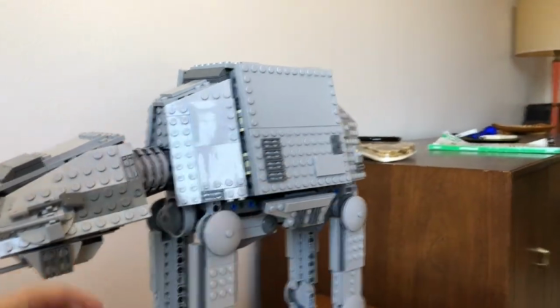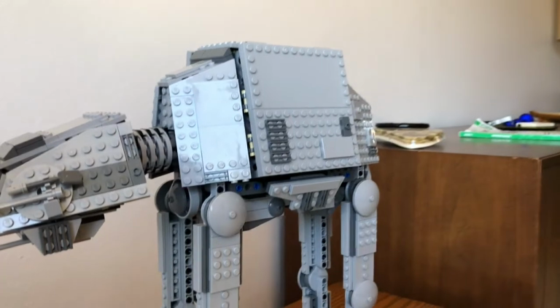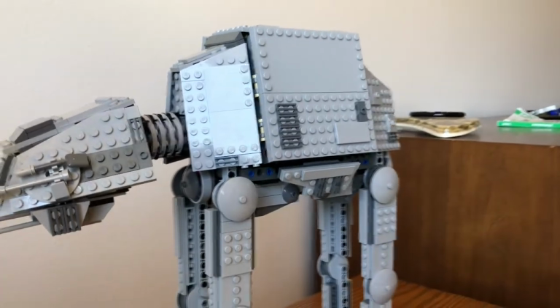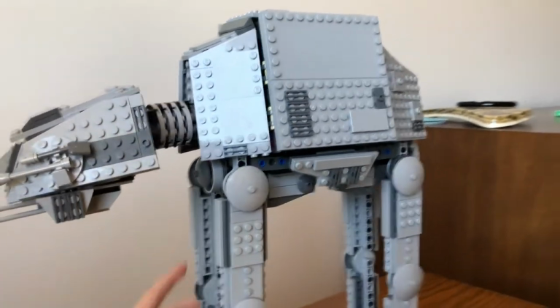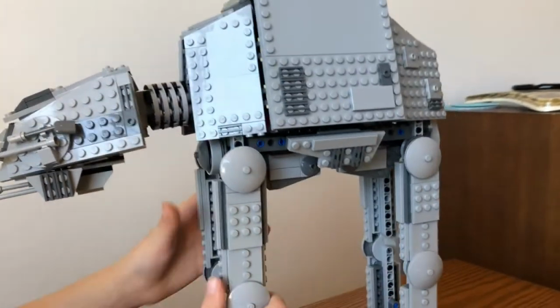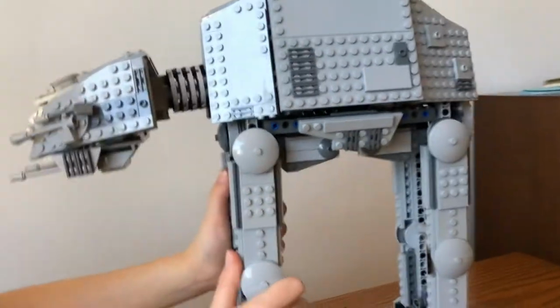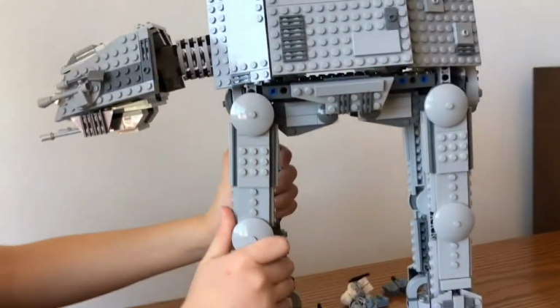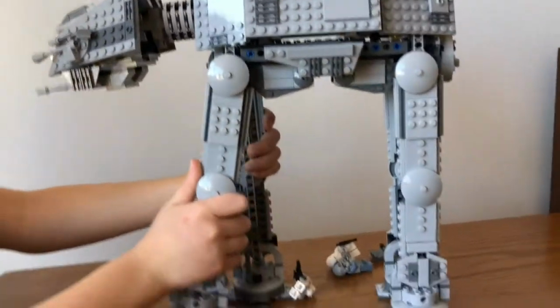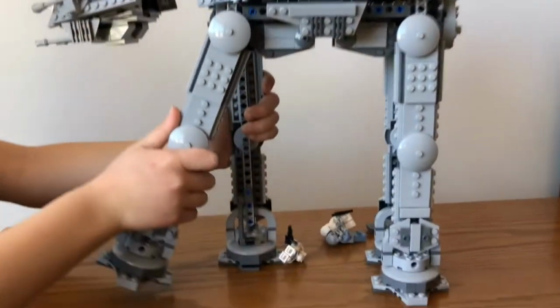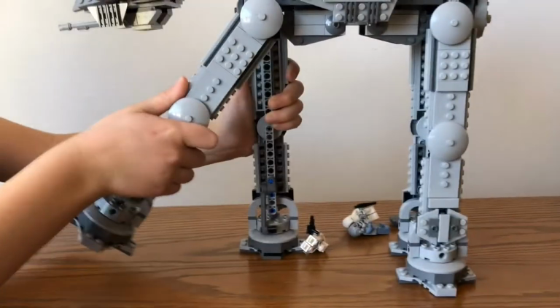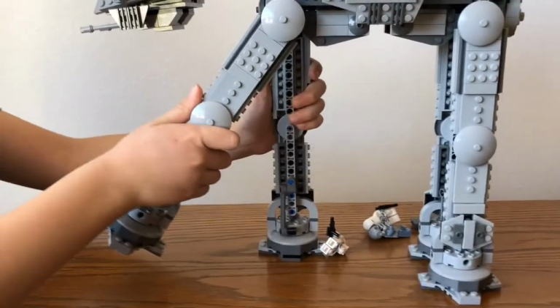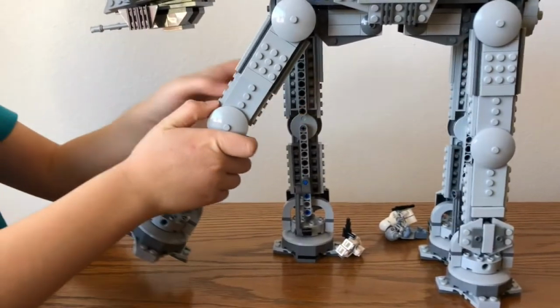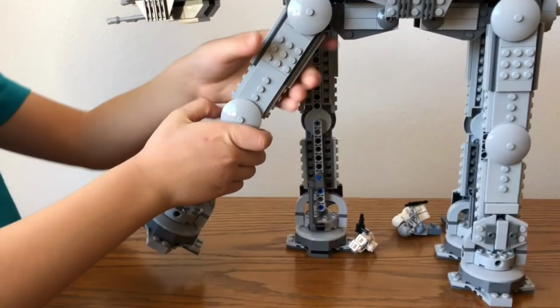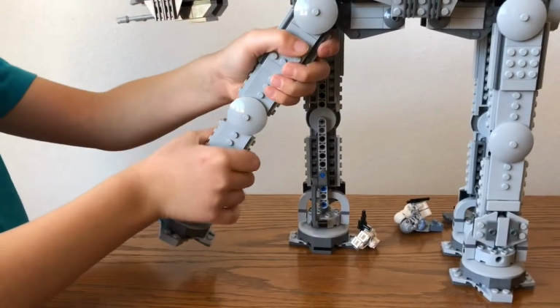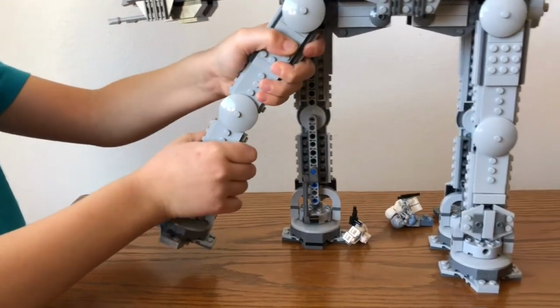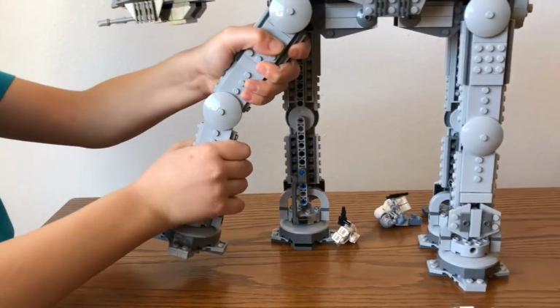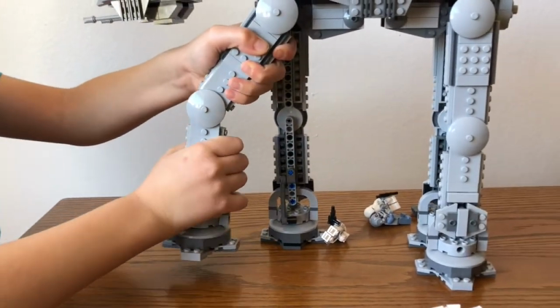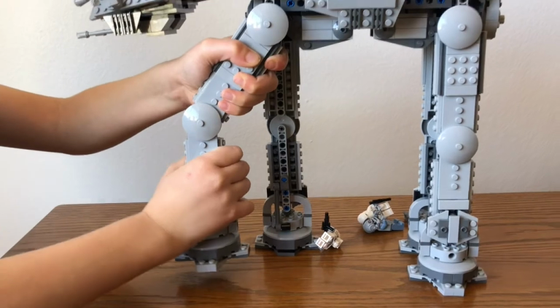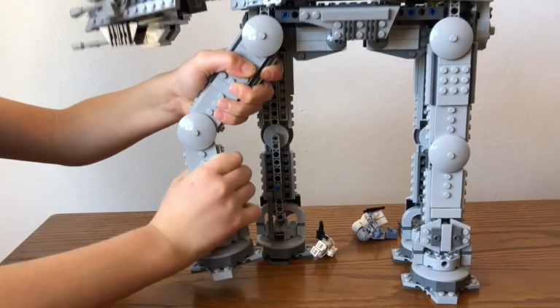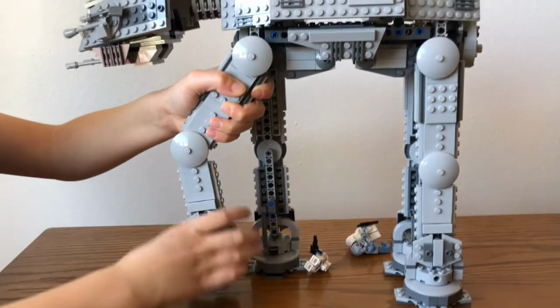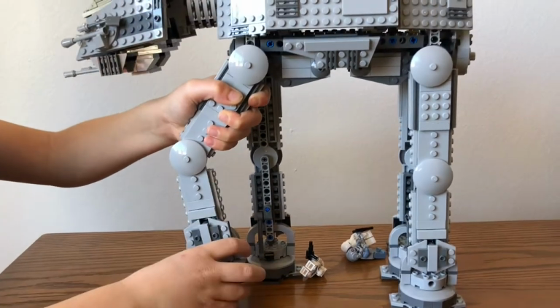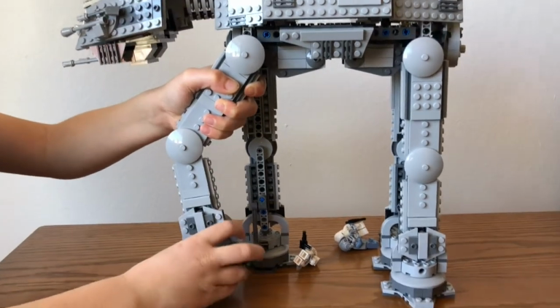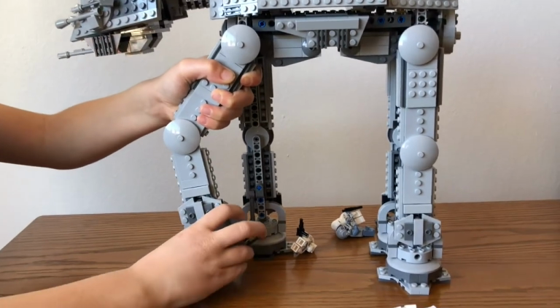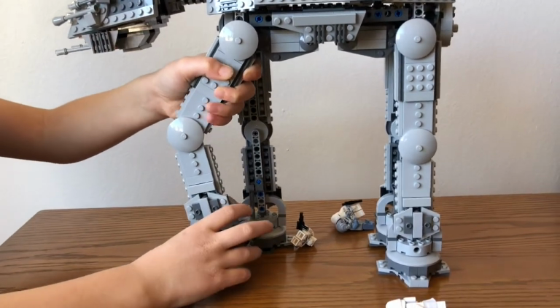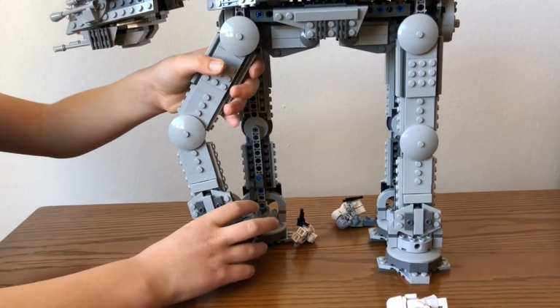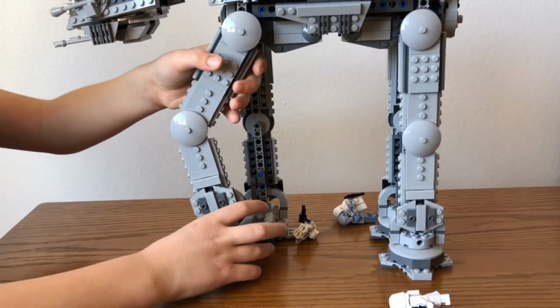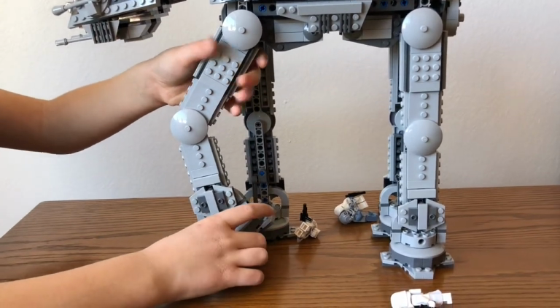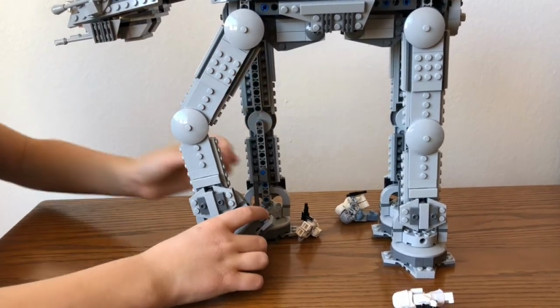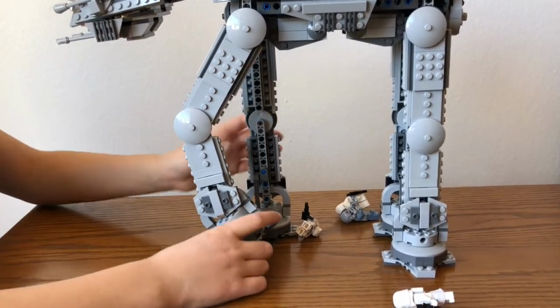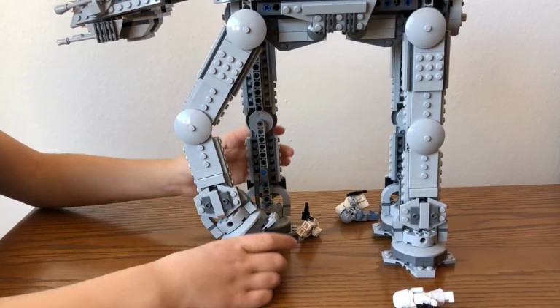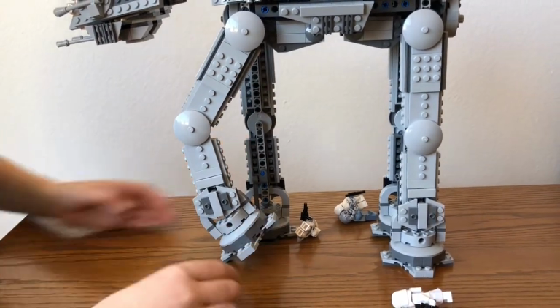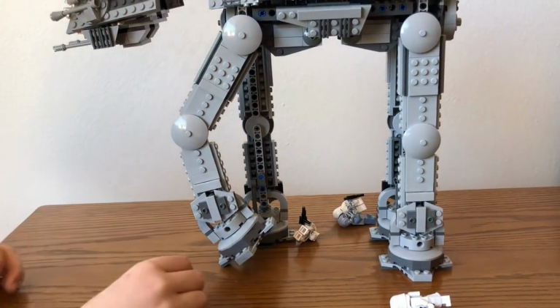And then we come down to the legs. The legs can move in lots of positions — you can do it in a walking position.